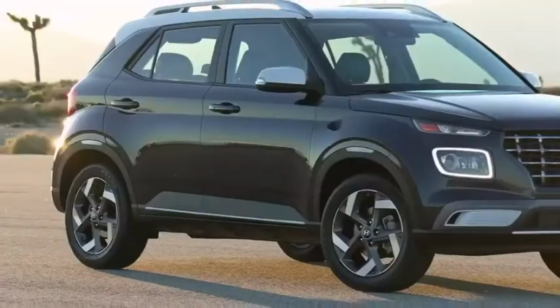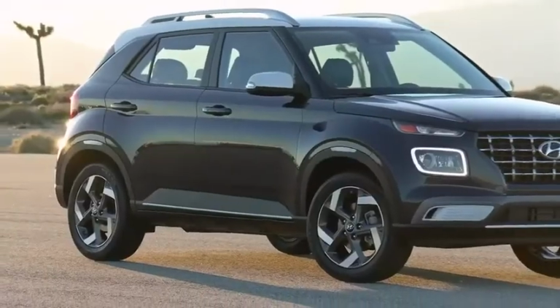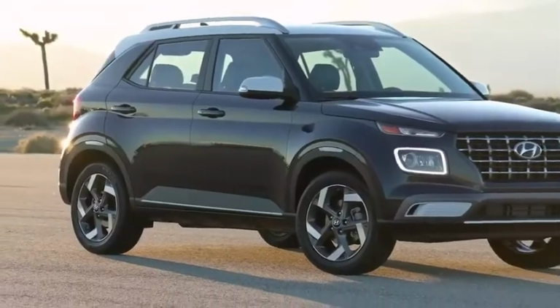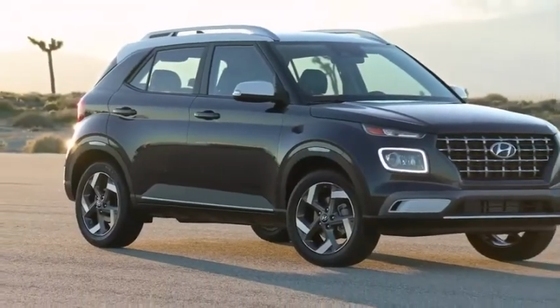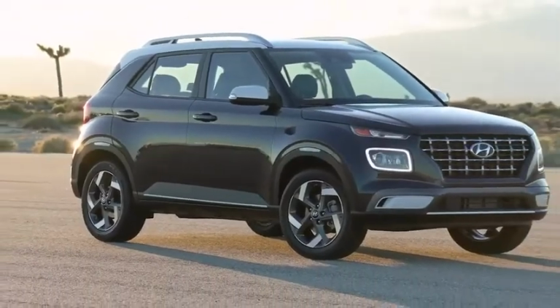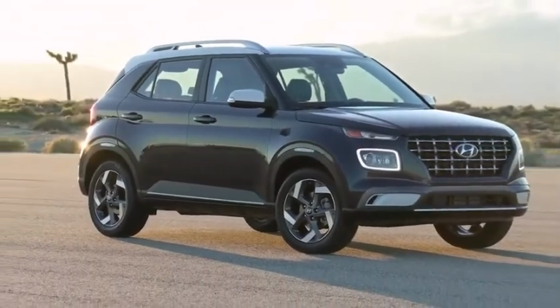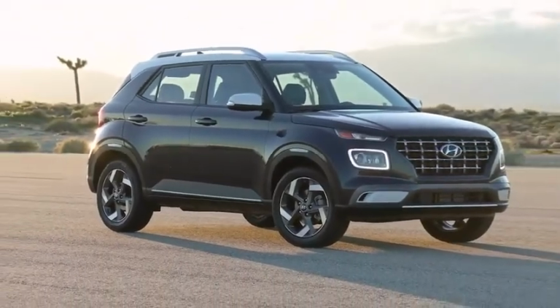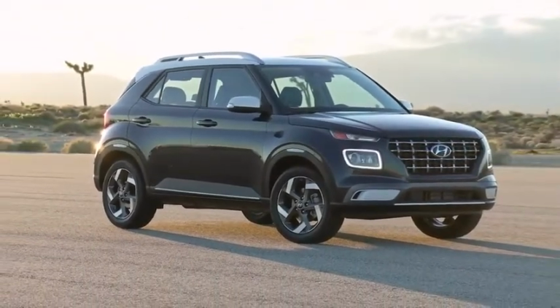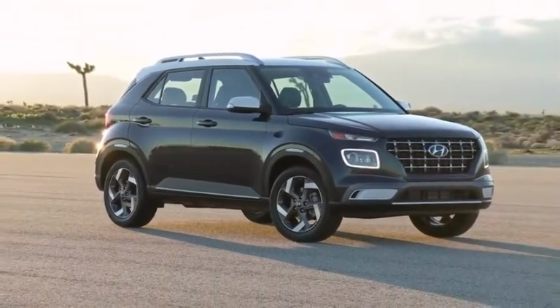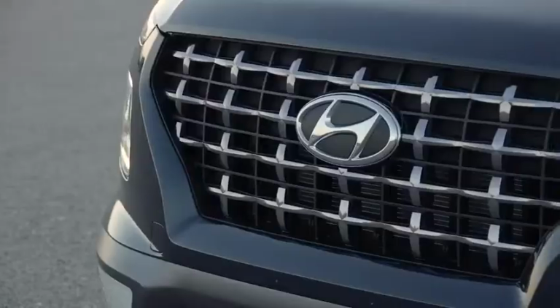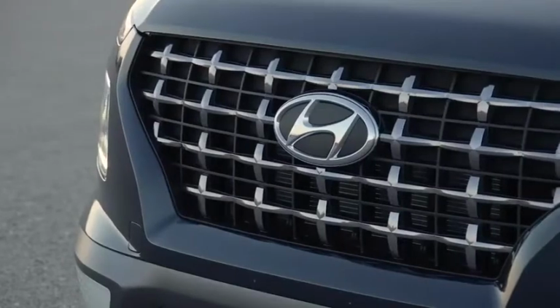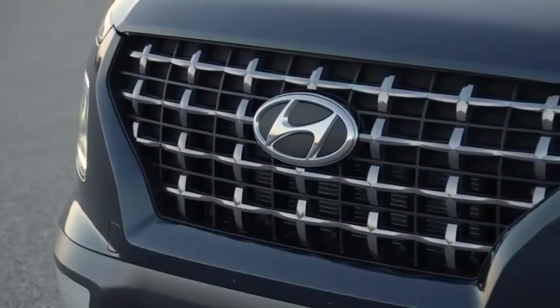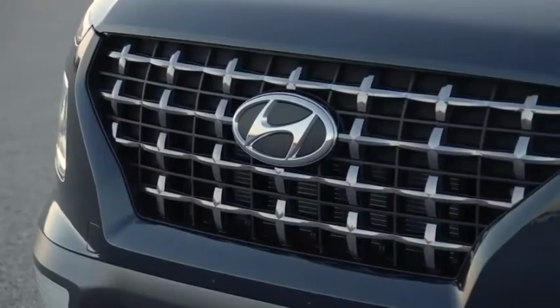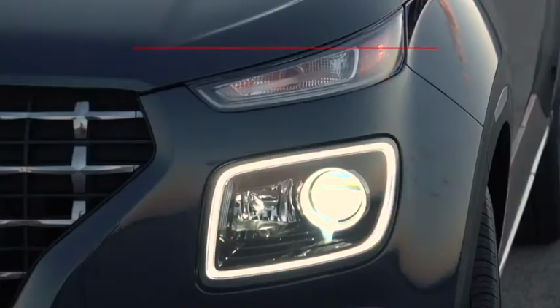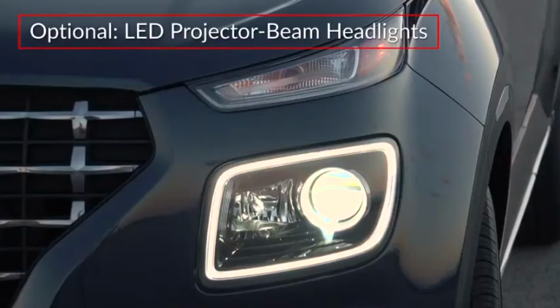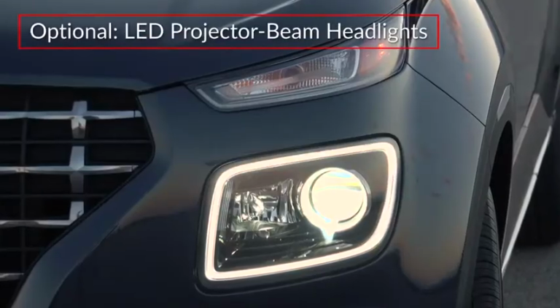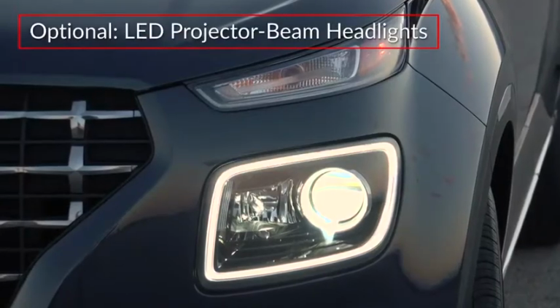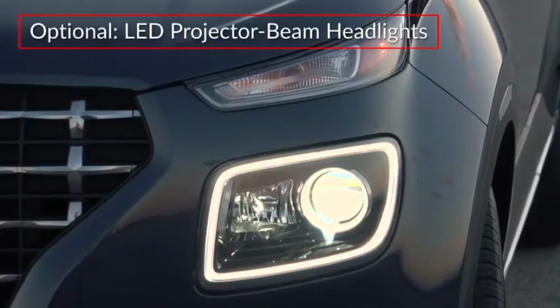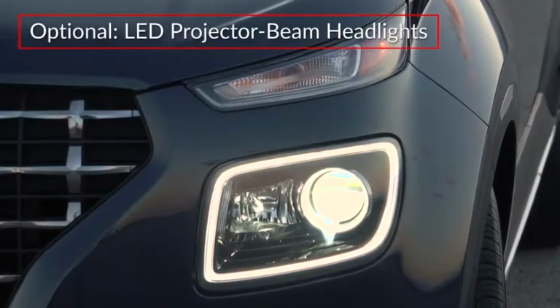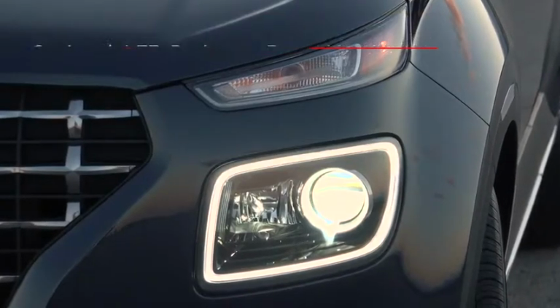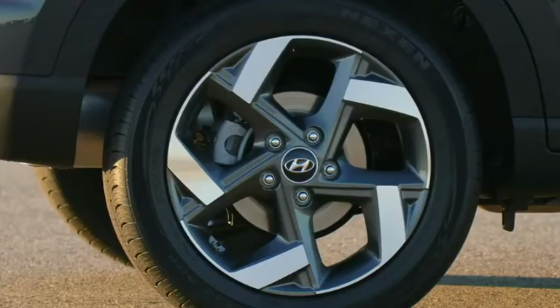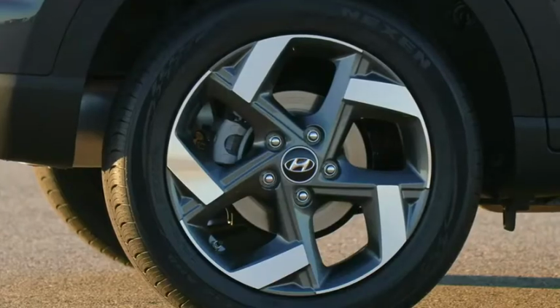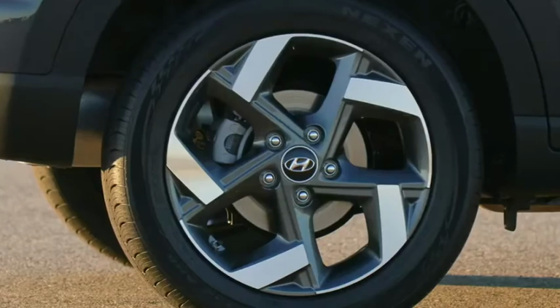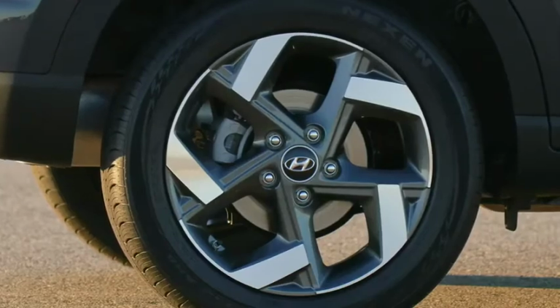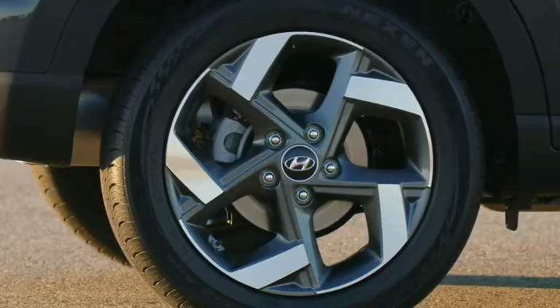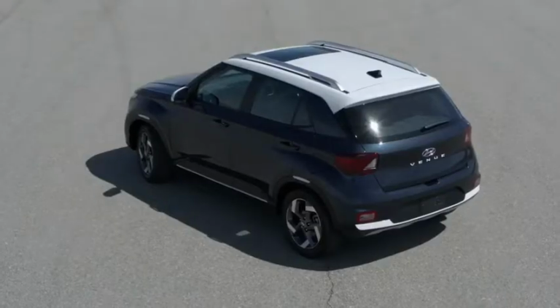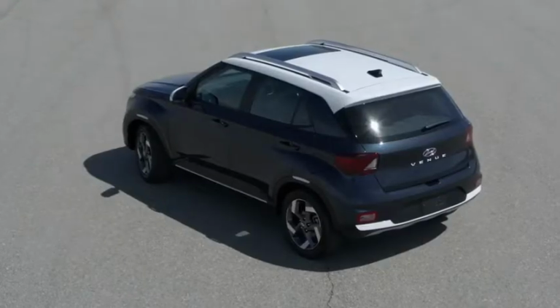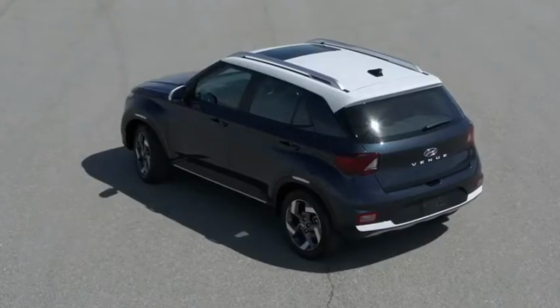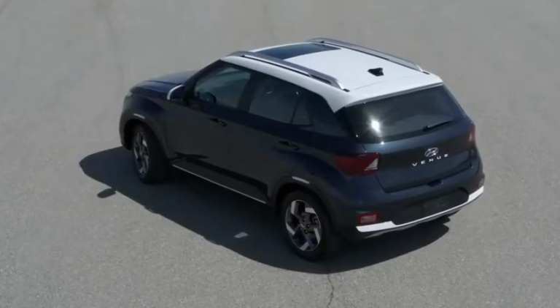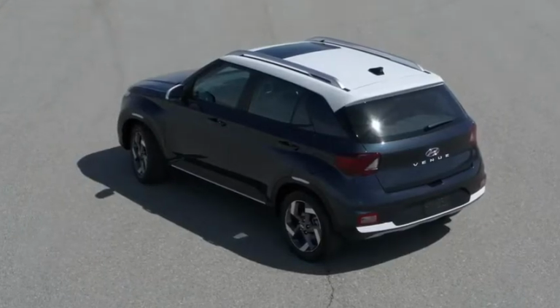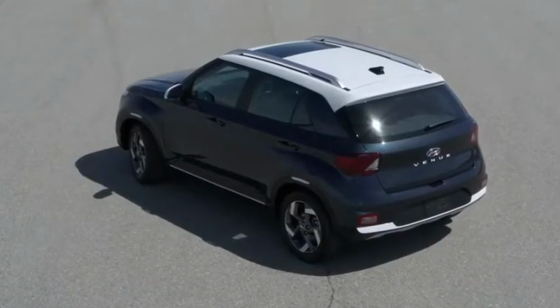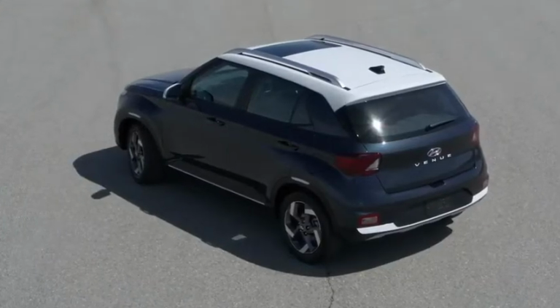Along with its city-smart dimensions, the Venue presents bold styling highlighted by a cascading grille and optional LED projector beam headlights. The Denim features 17-inch black wheels and an exclusive denim blue color with white accenting.